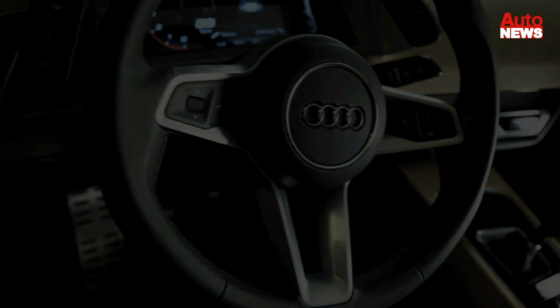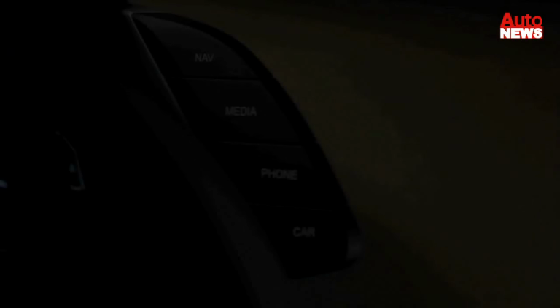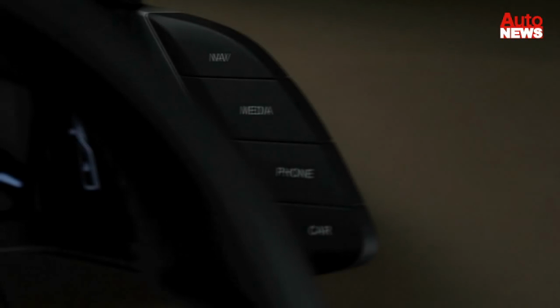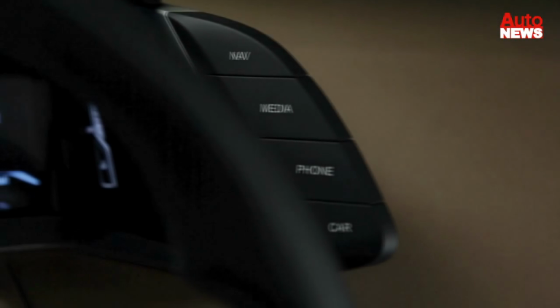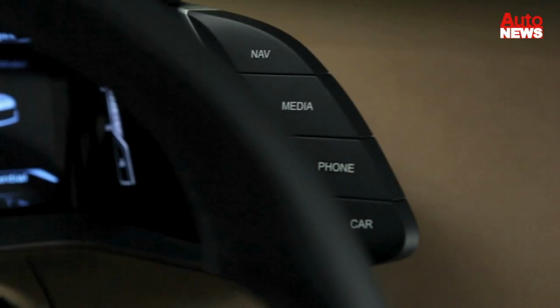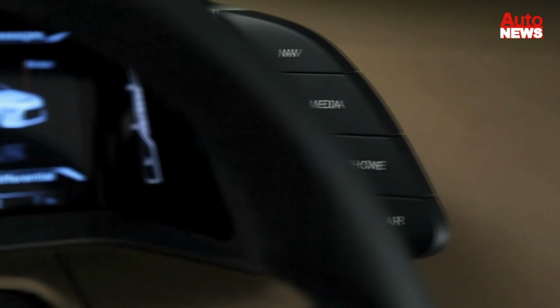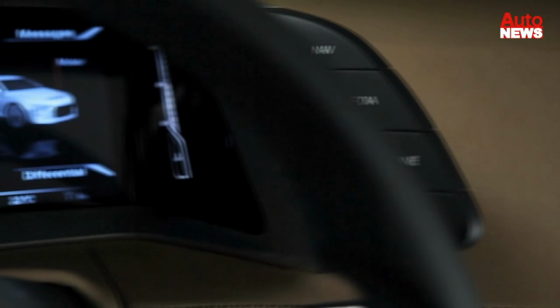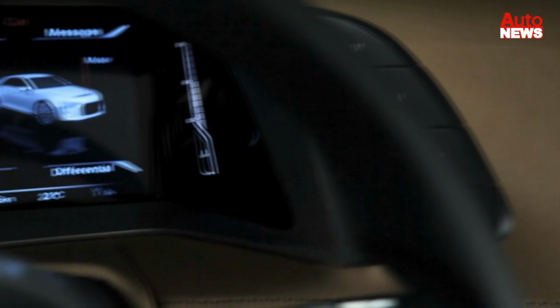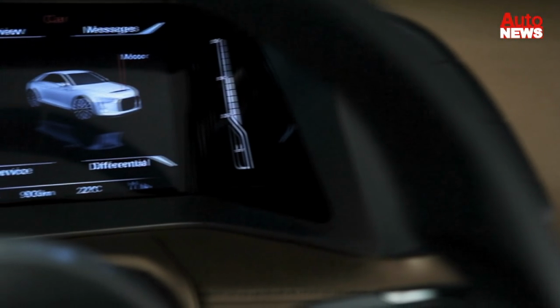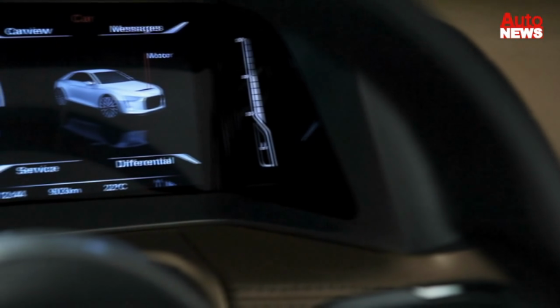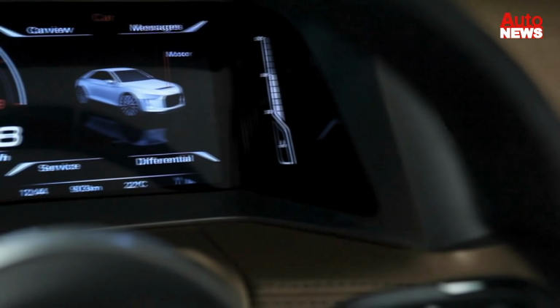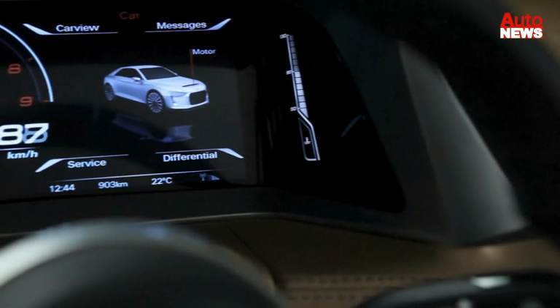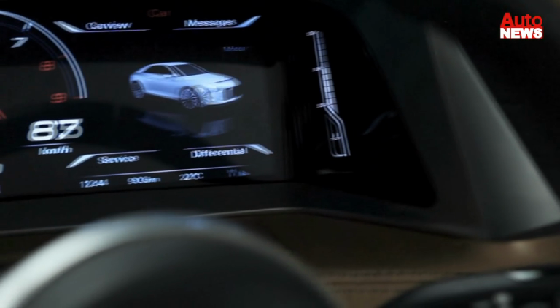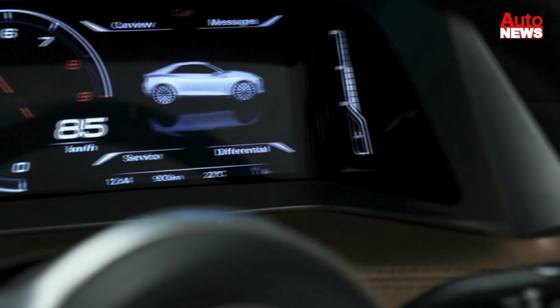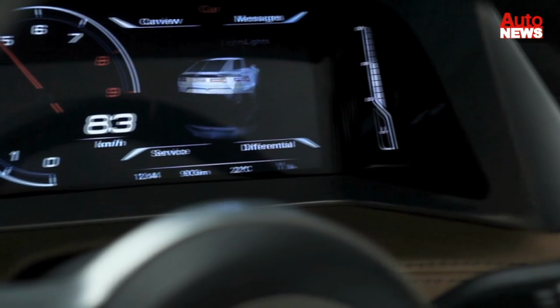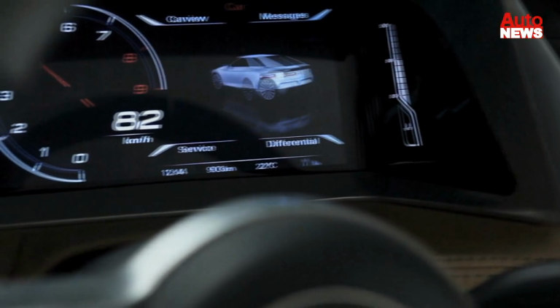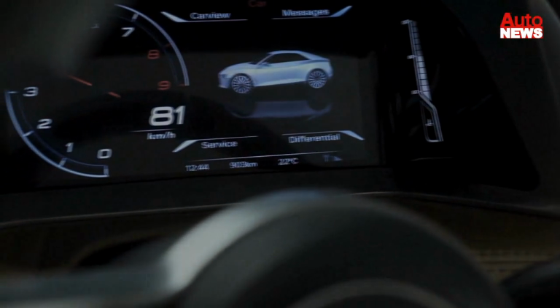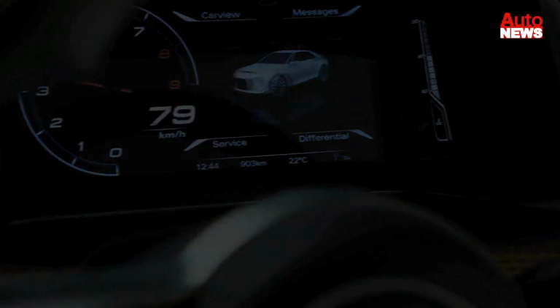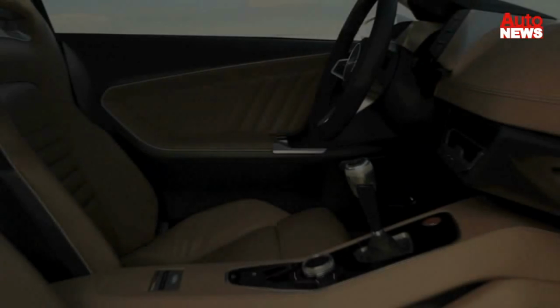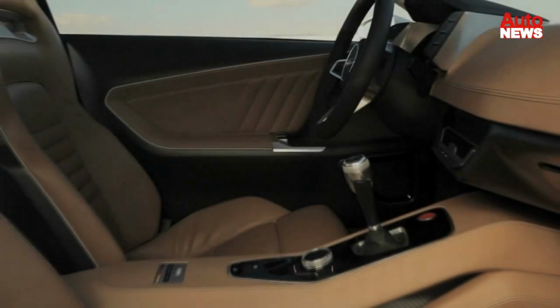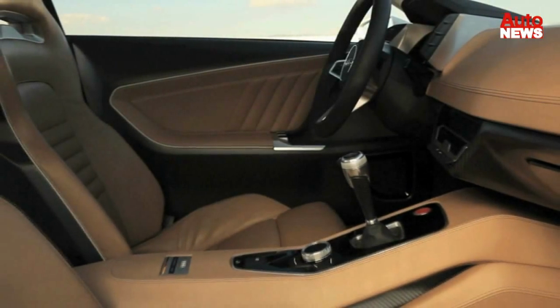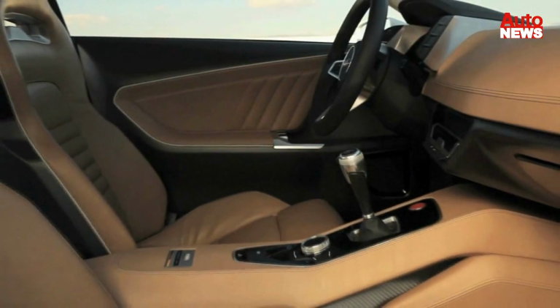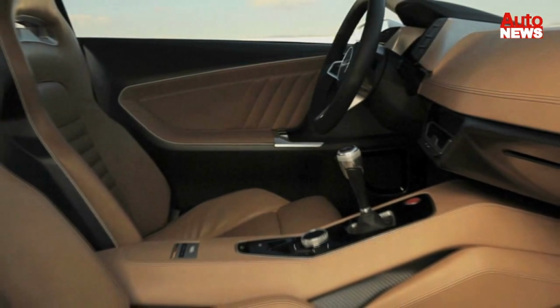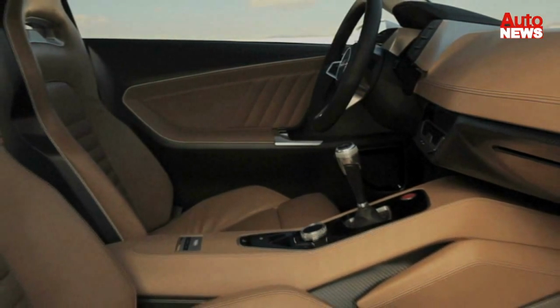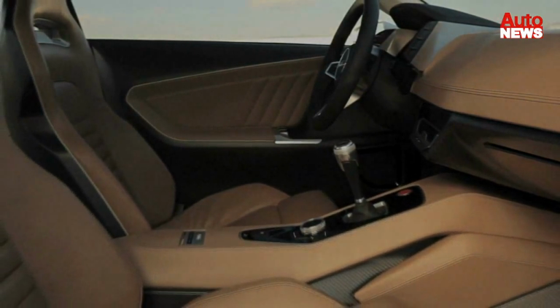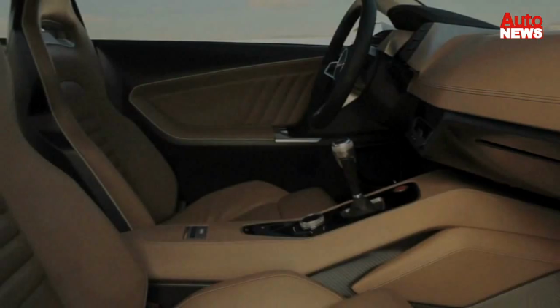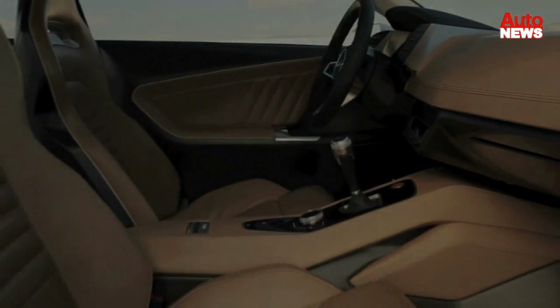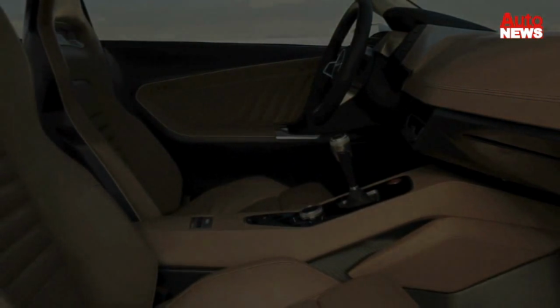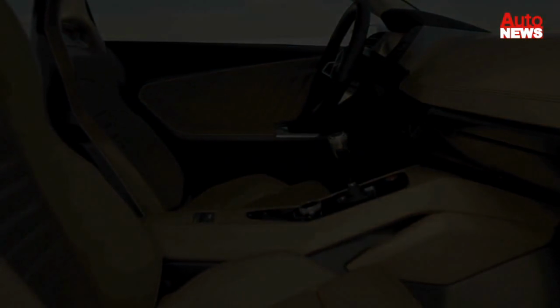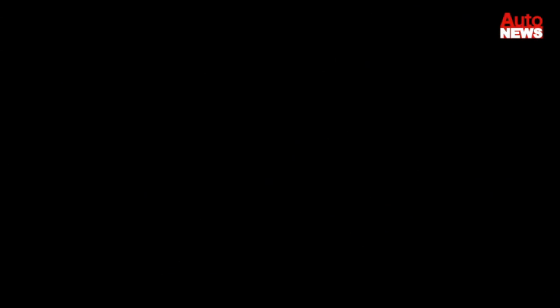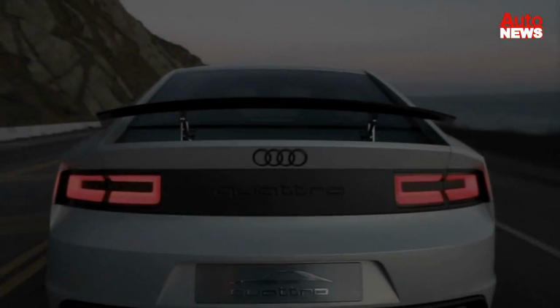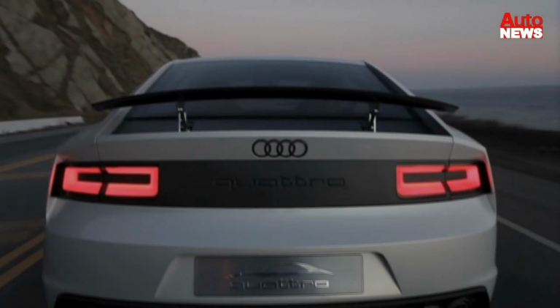The instrument cluster is completely digital. The large three-dimensional display contains all of the information required by the driver and replaces the classic MMI Central Display.